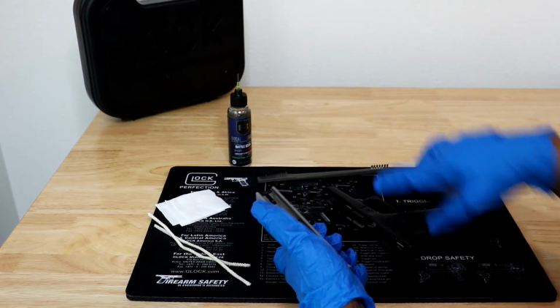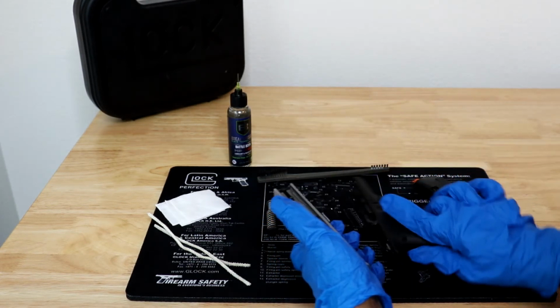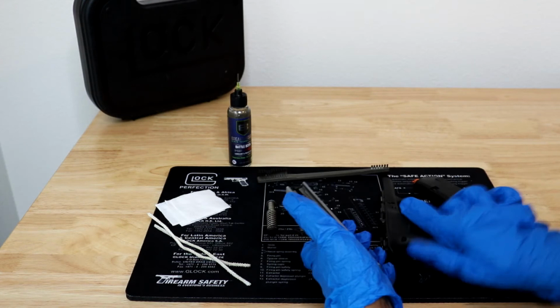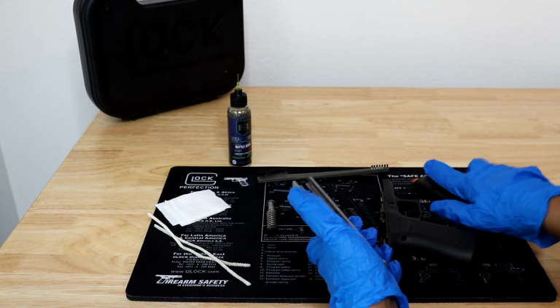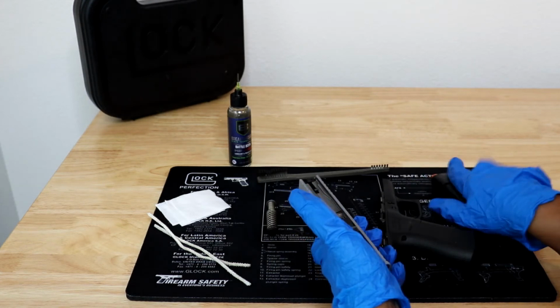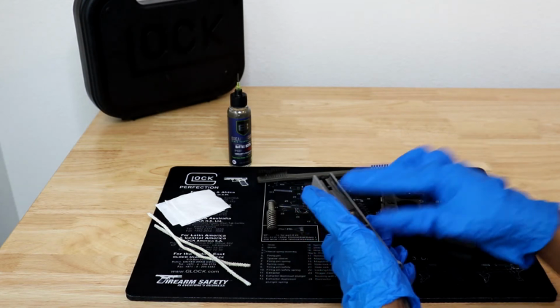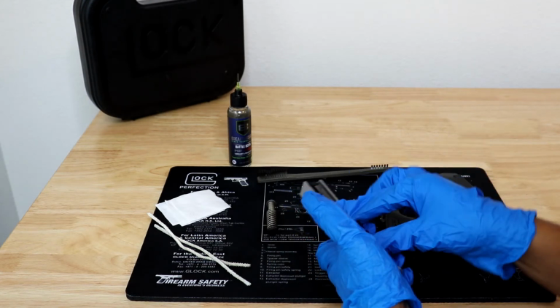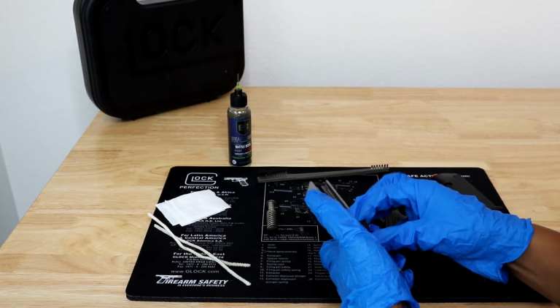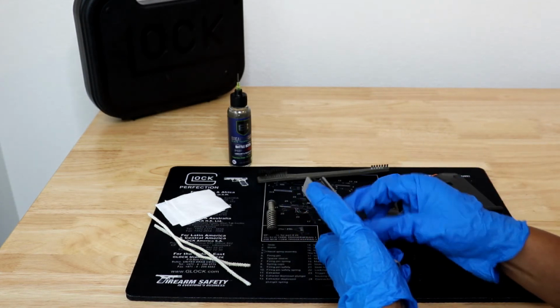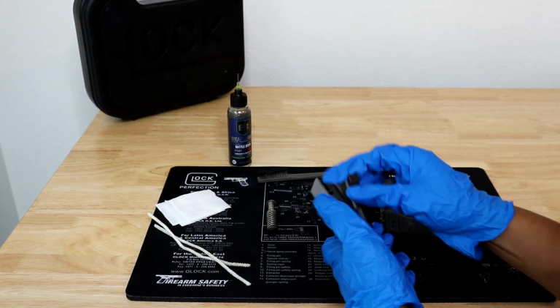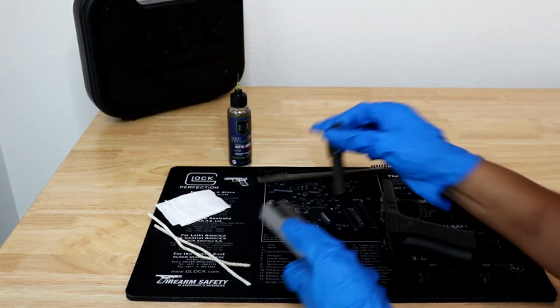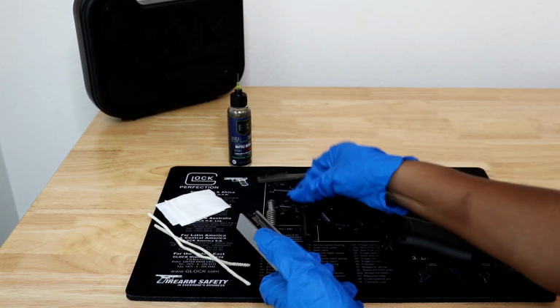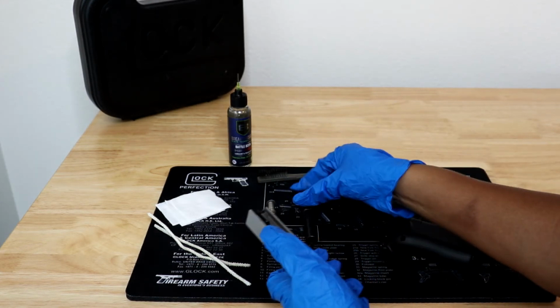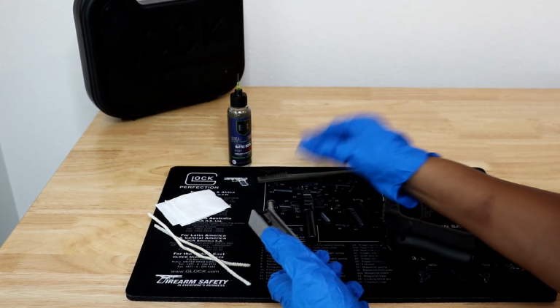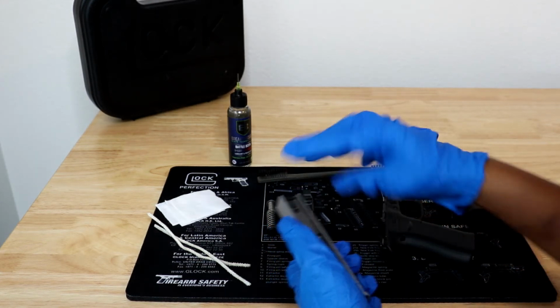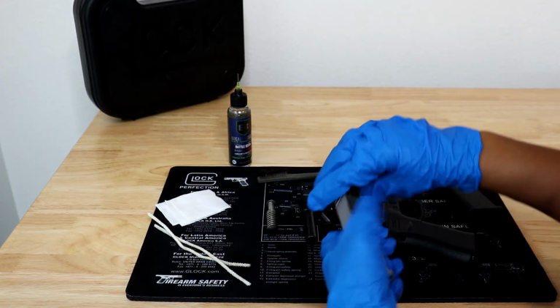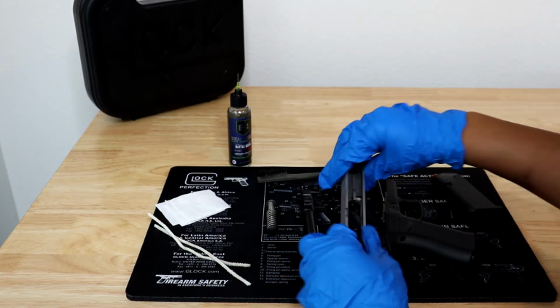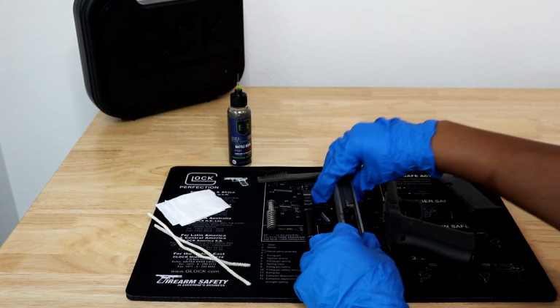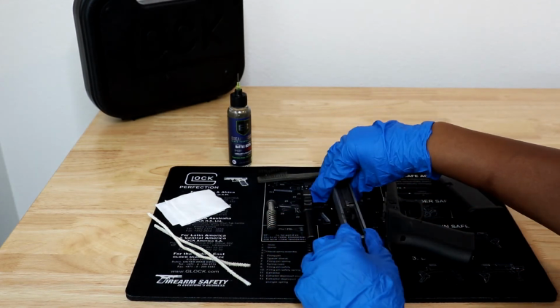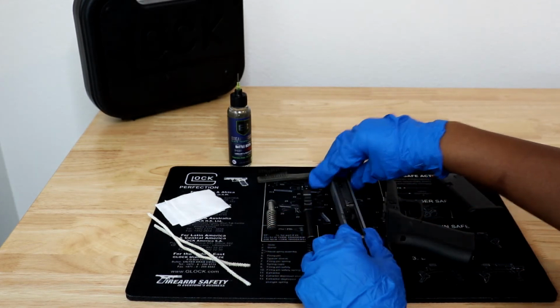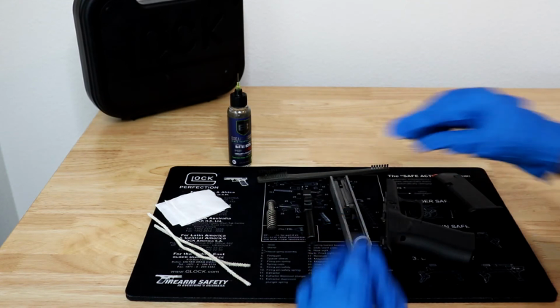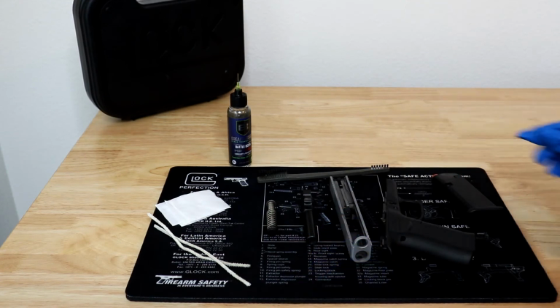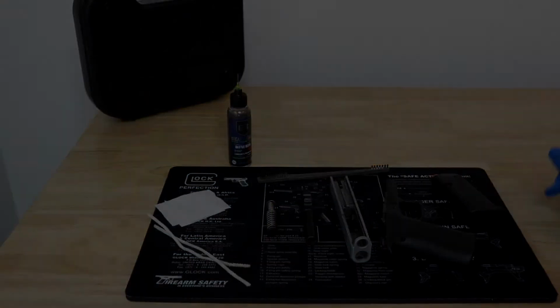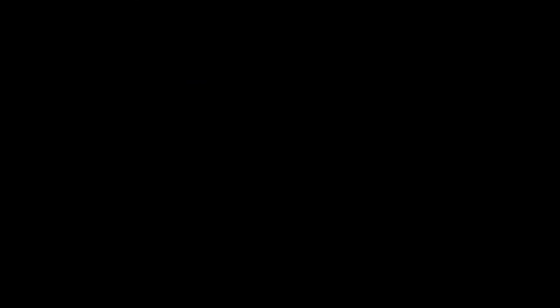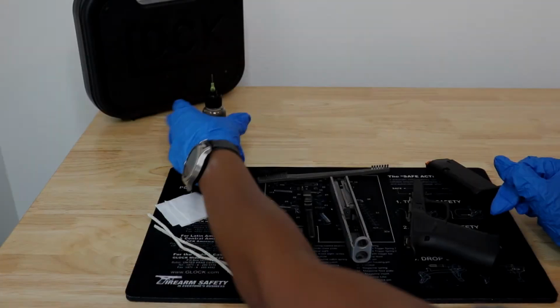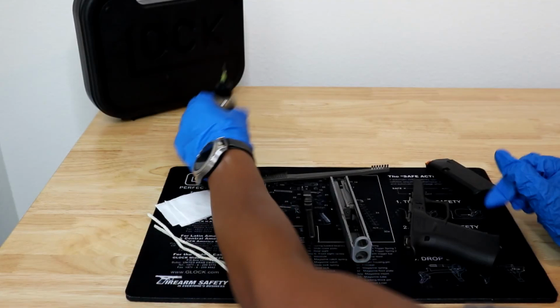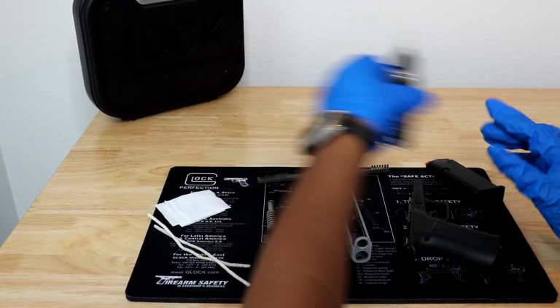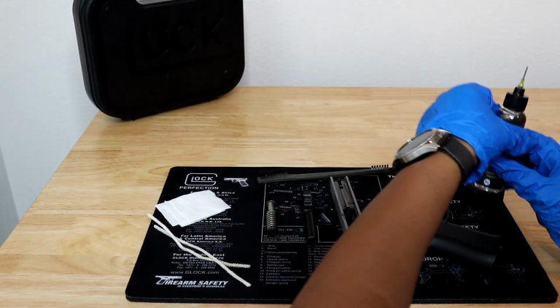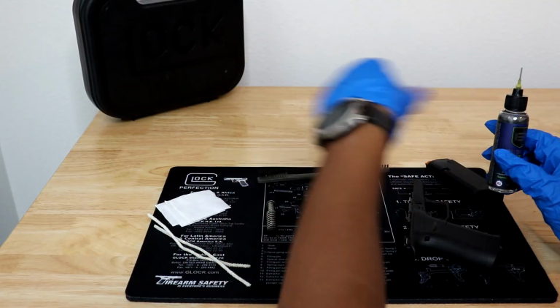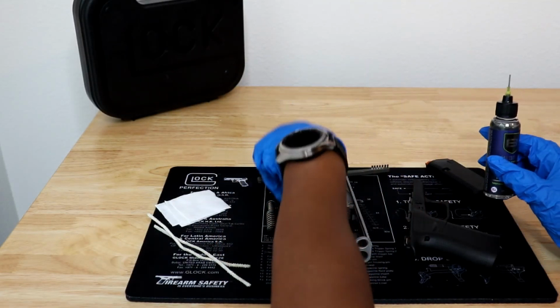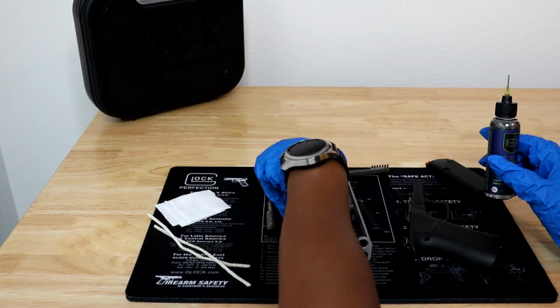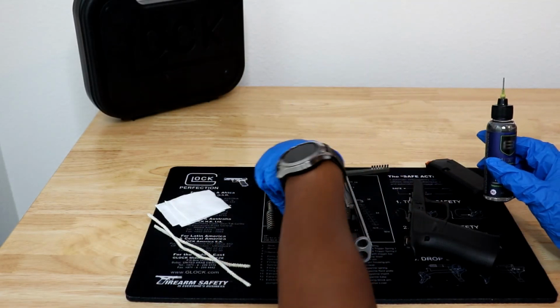Missing — are you missing any parts such as springs or other small components? Worn — are any parts showing signs of excessive wear?